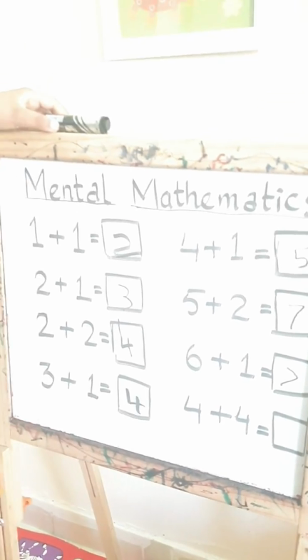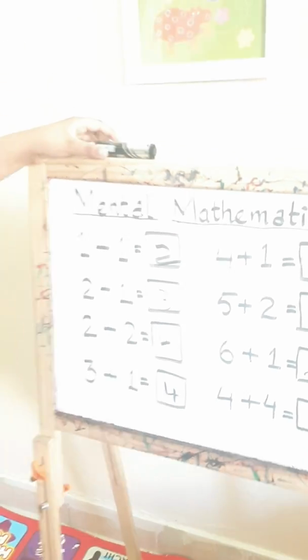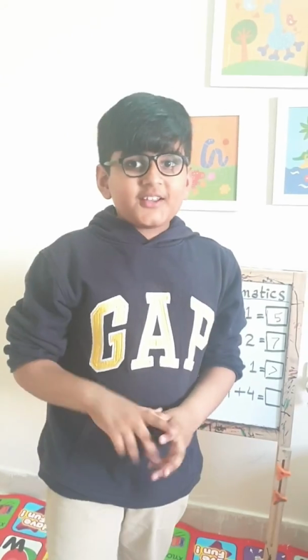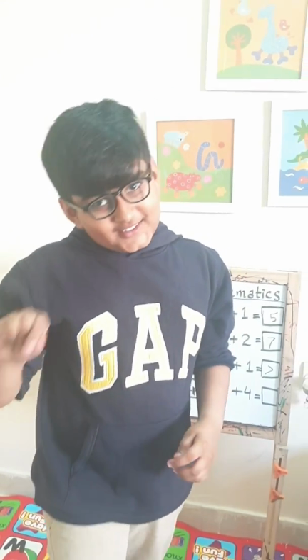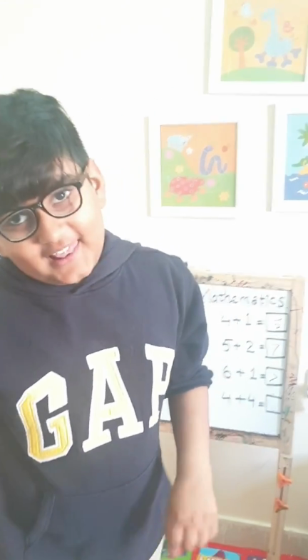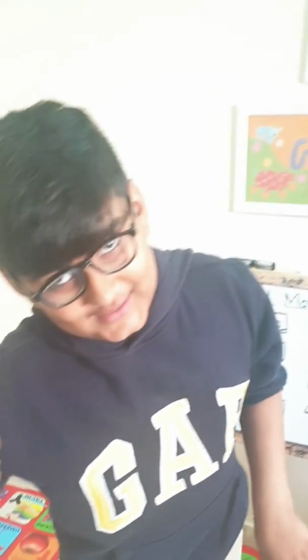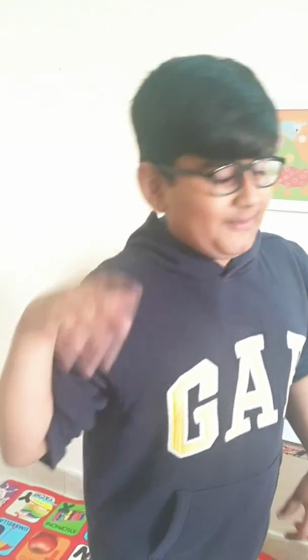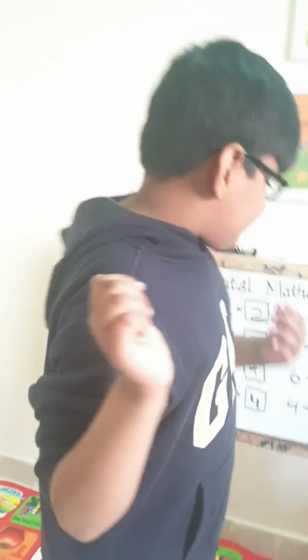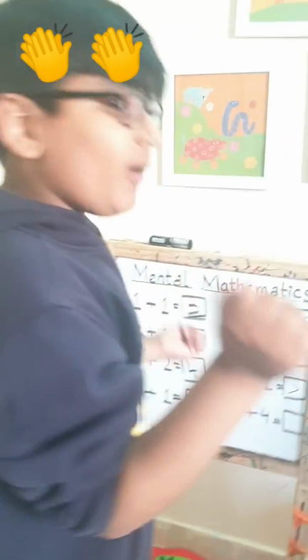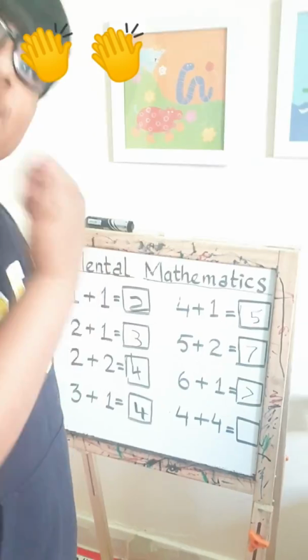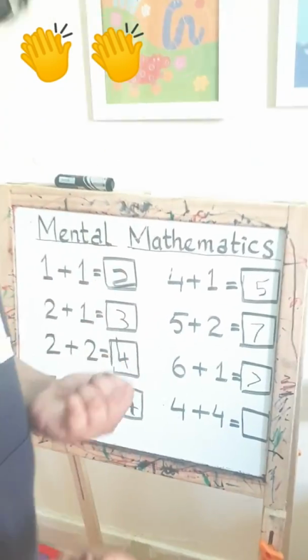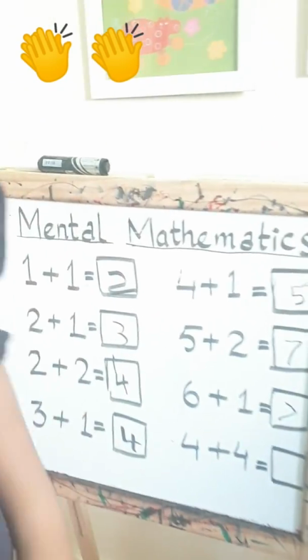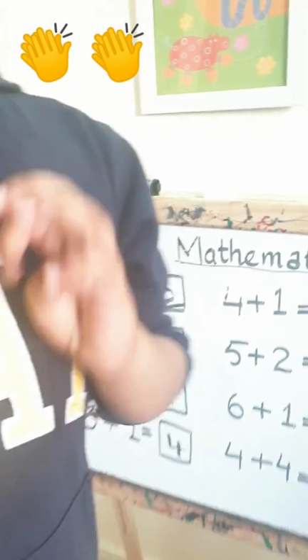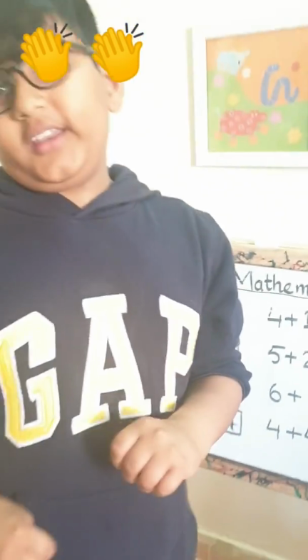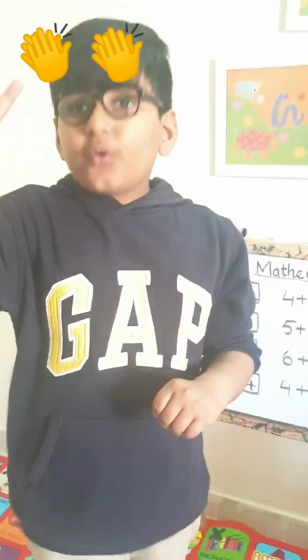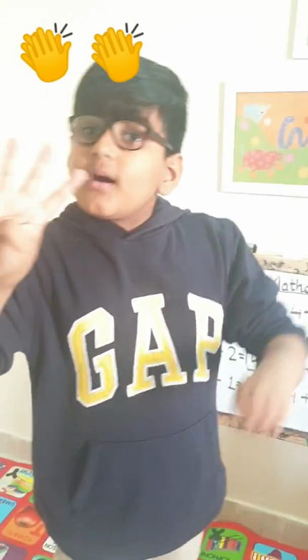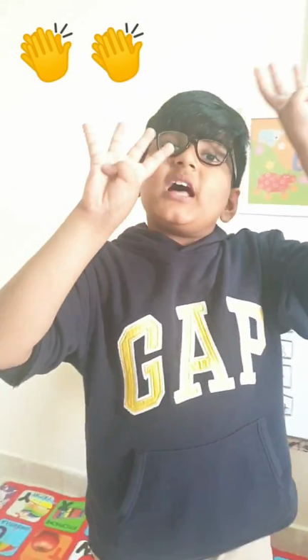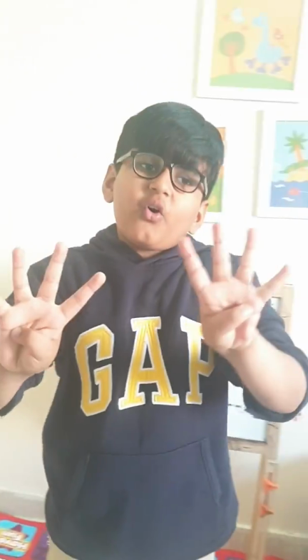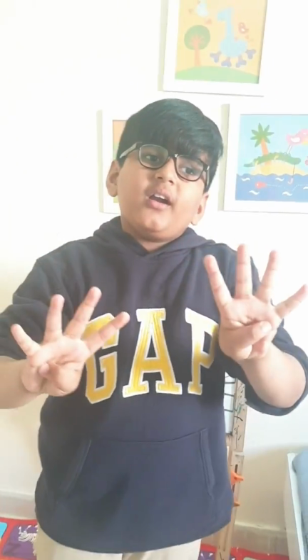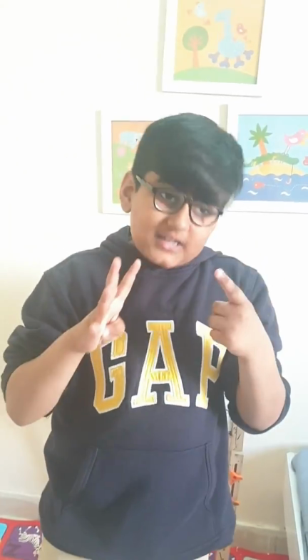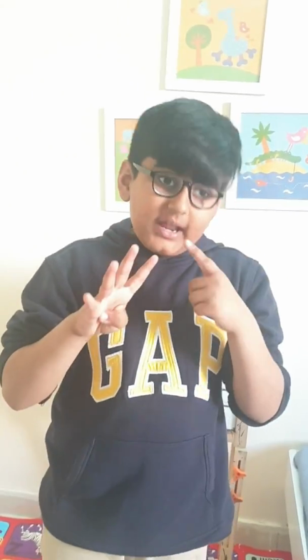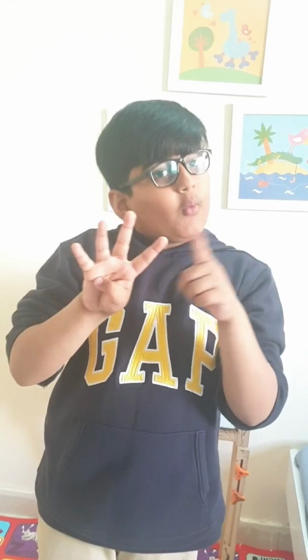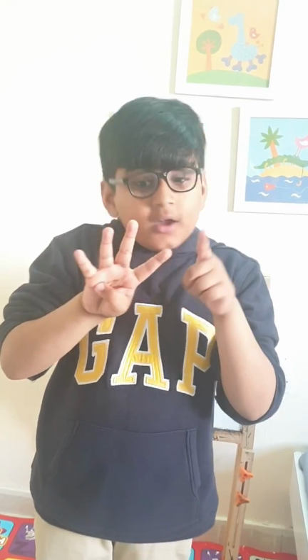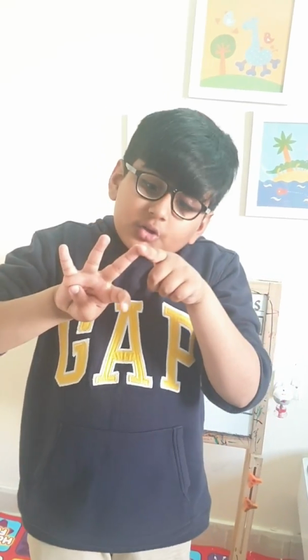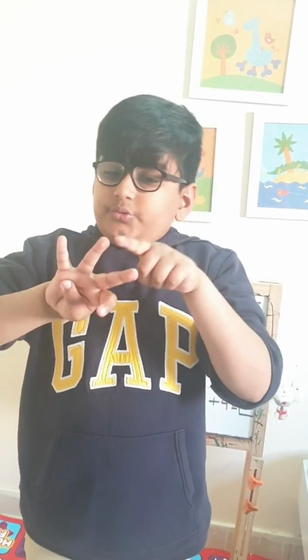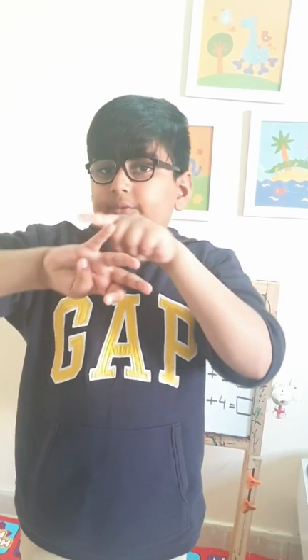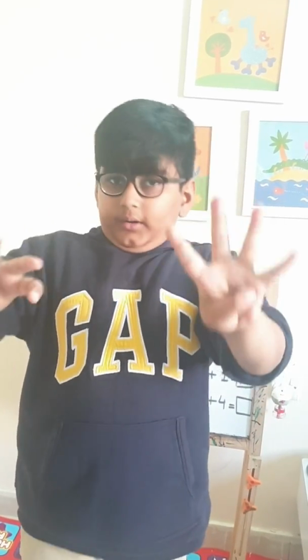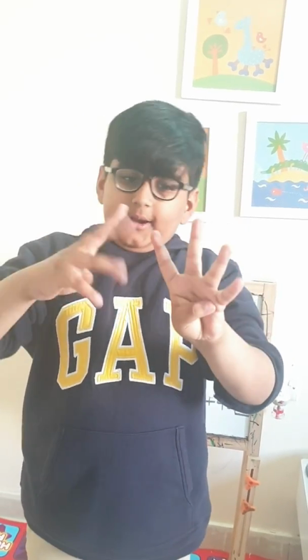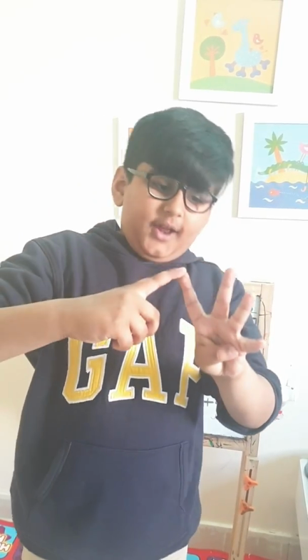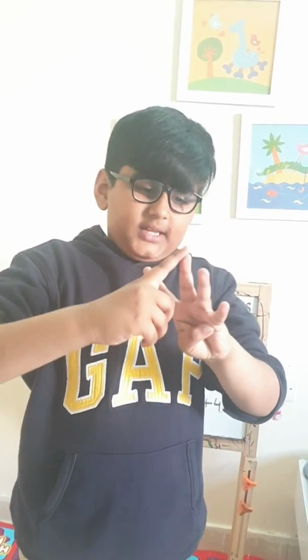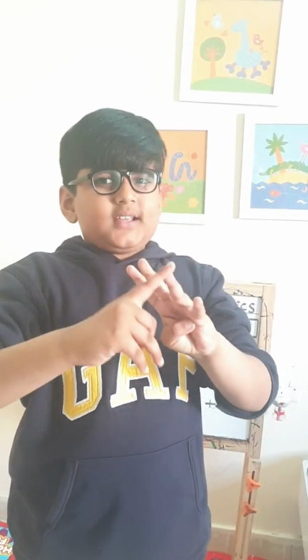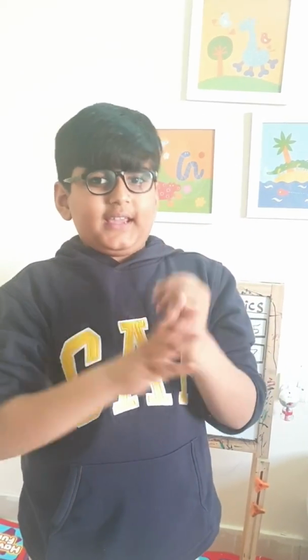Now guys, for today the last one is four plus four. Let's start it again. Four plus four — let's count it now. One, two, three, four, and five, six, seven, eight.